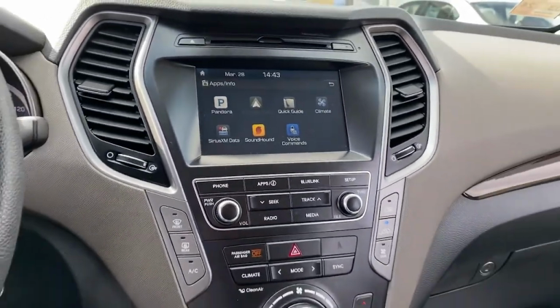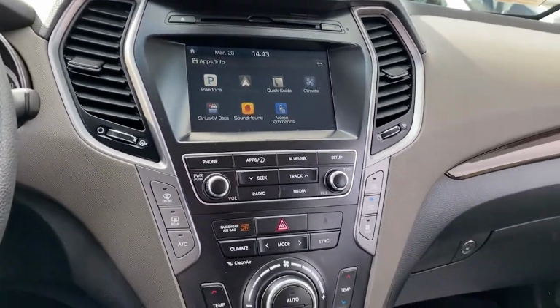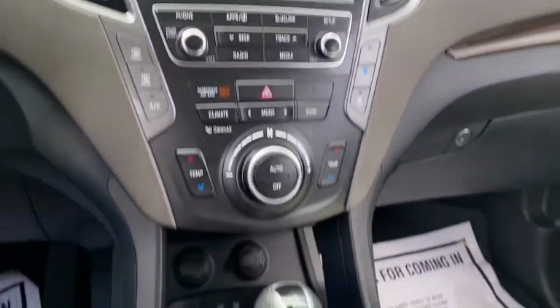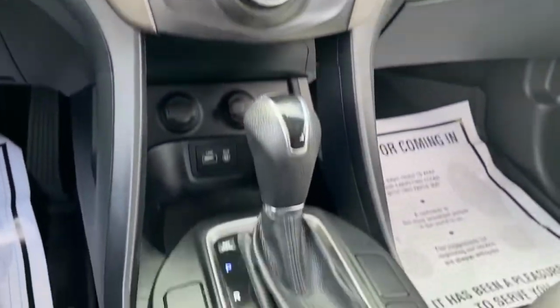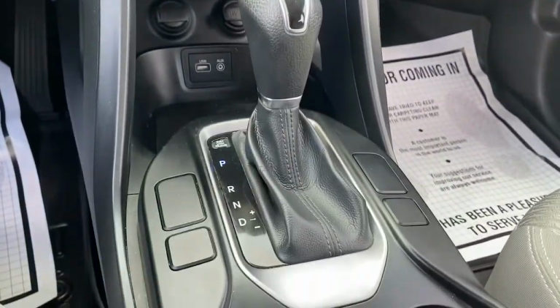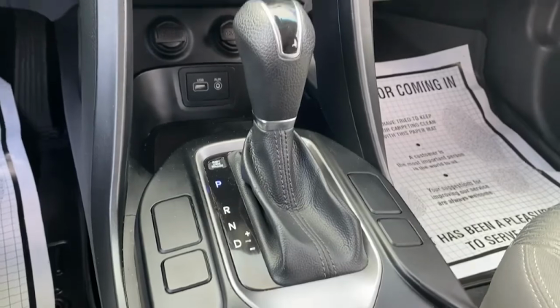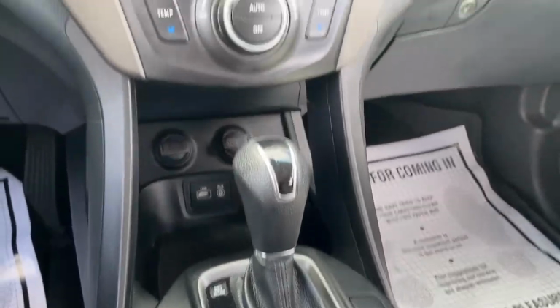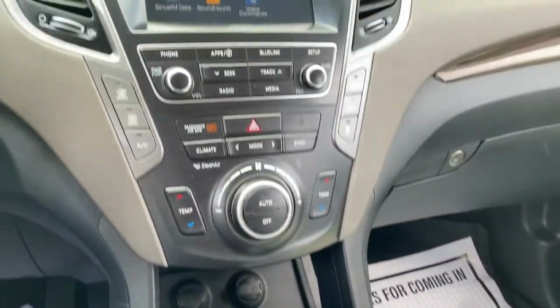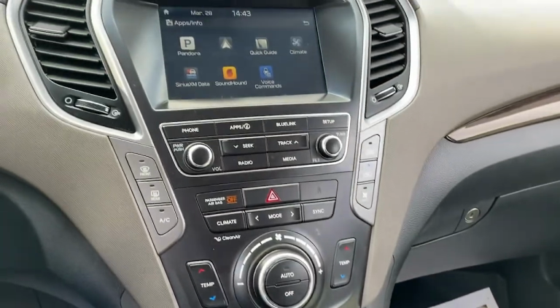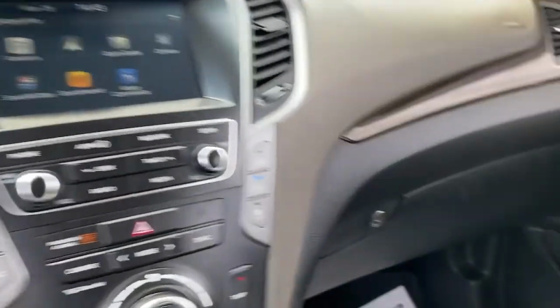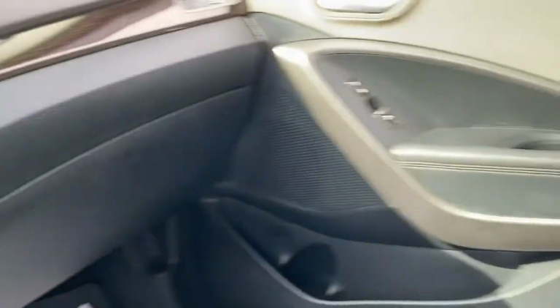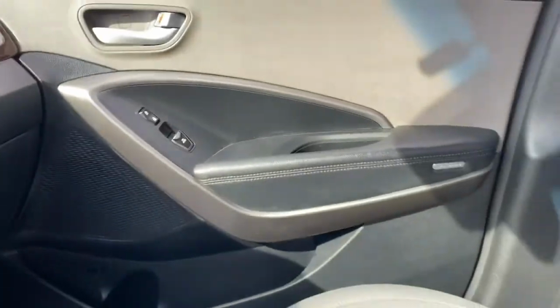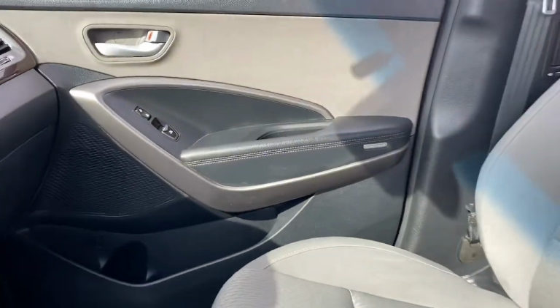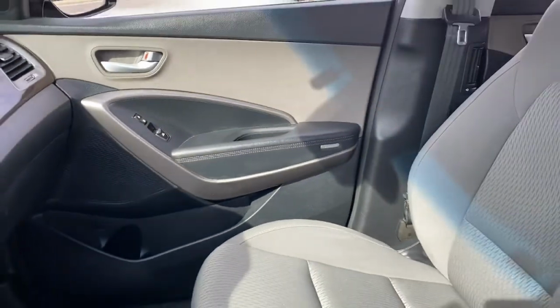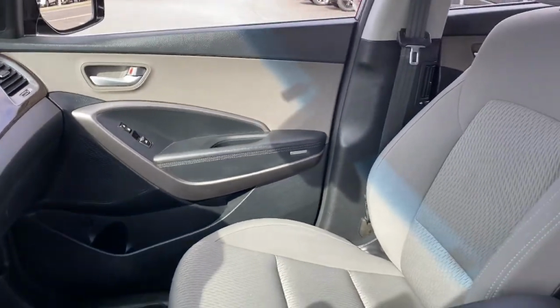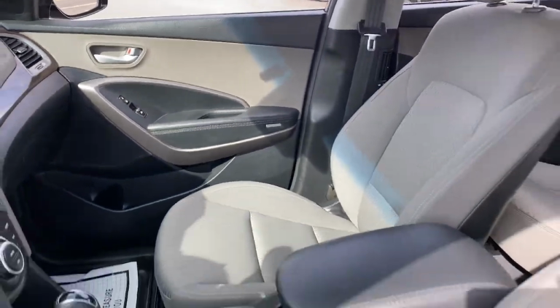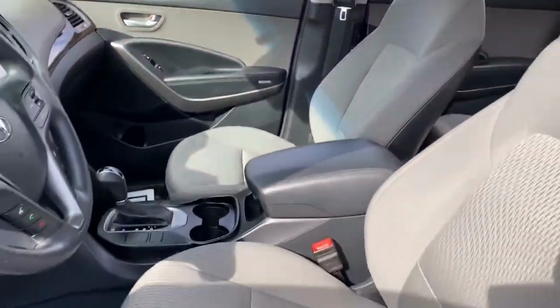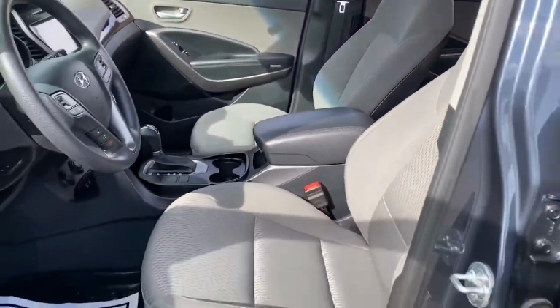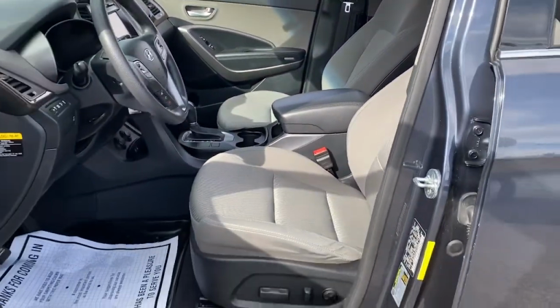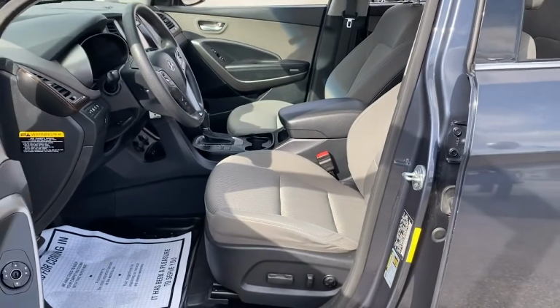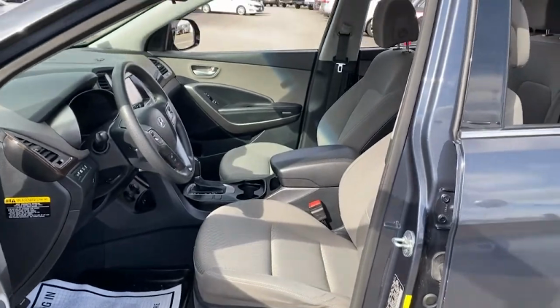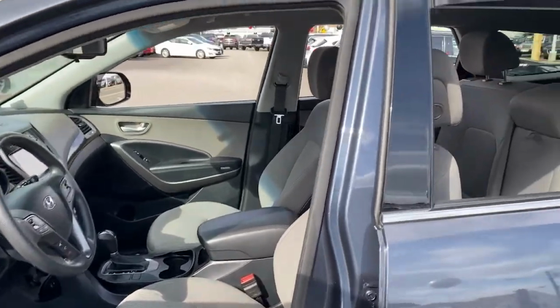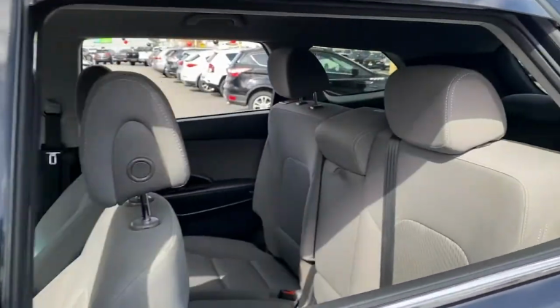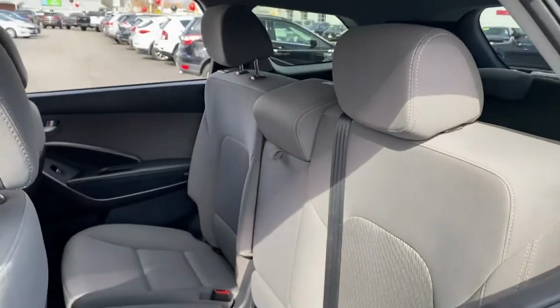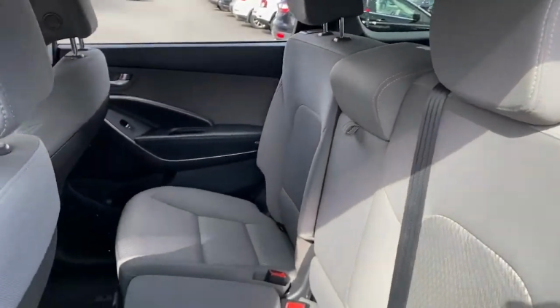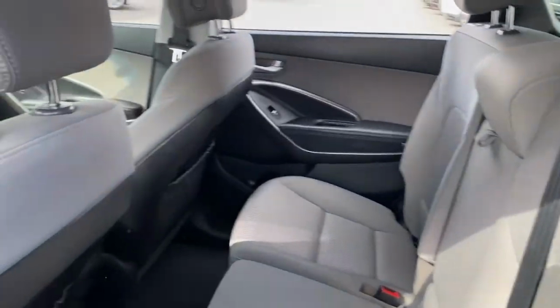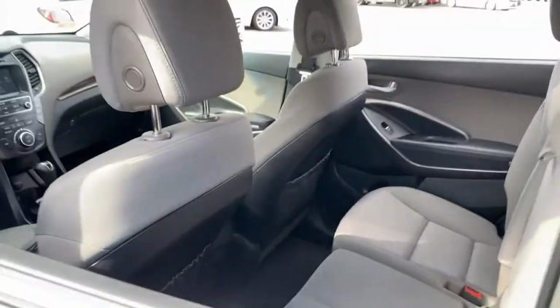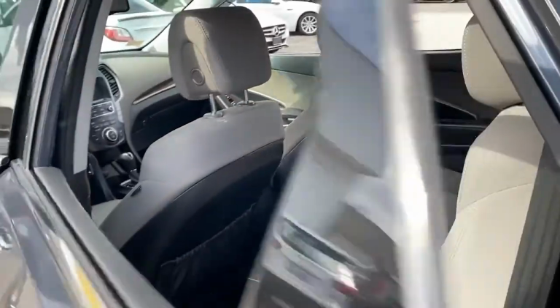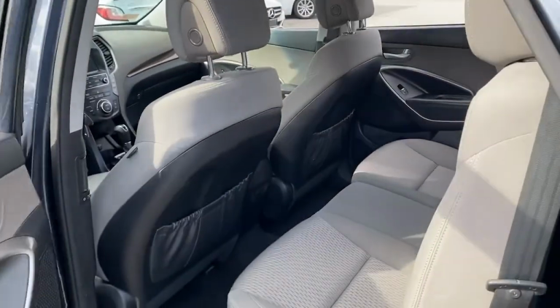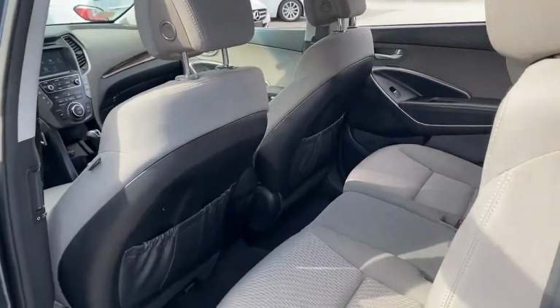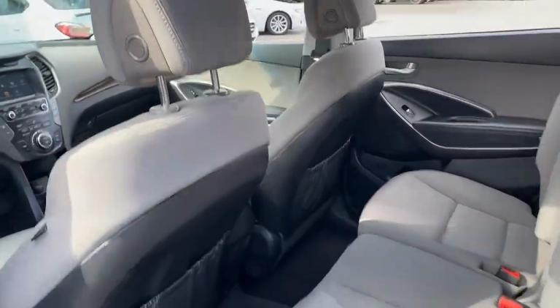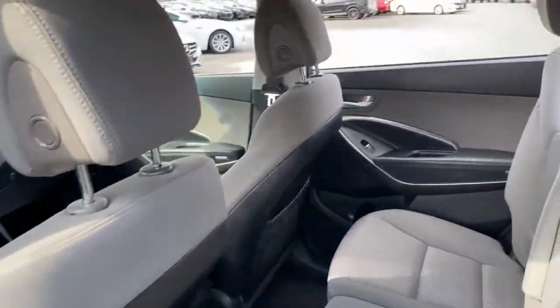The following are some of this vehicle's highlighted options: keyless entry, navigation system, V6 cylinder engine, third row seat, six-speed automatic transmission, and four-wheel ABS.